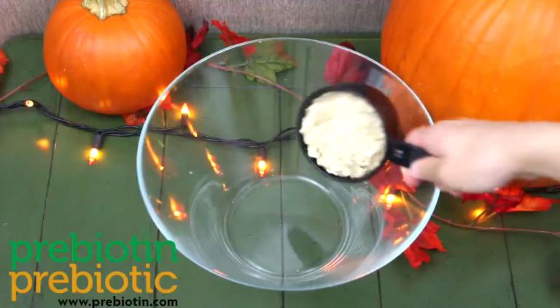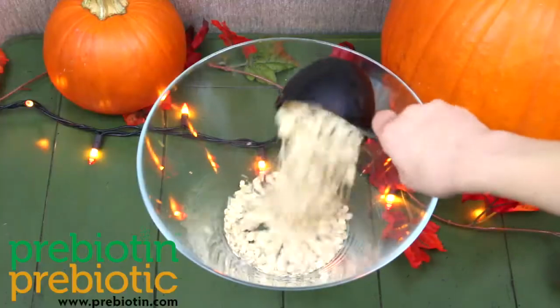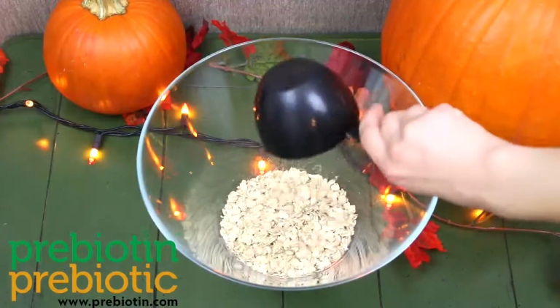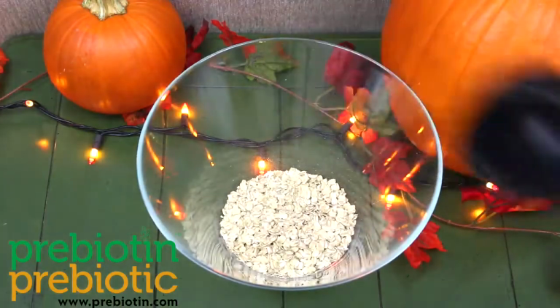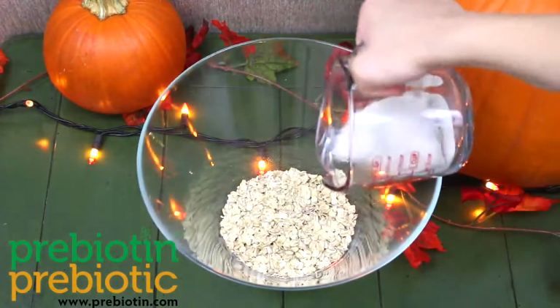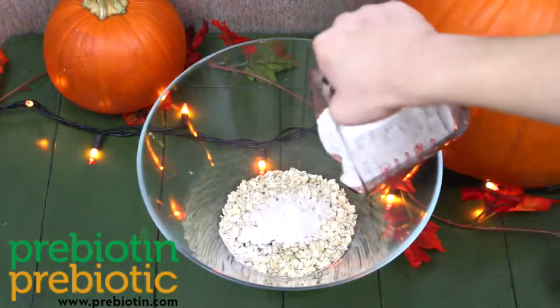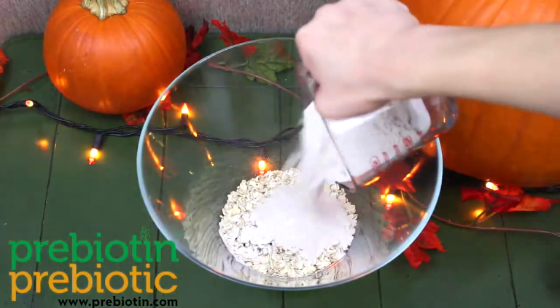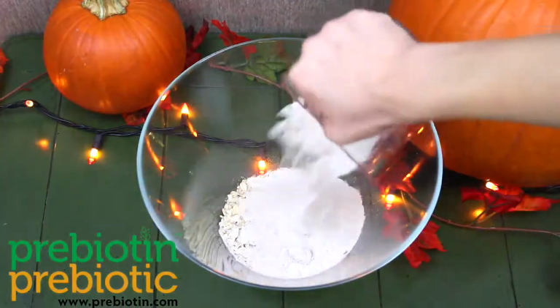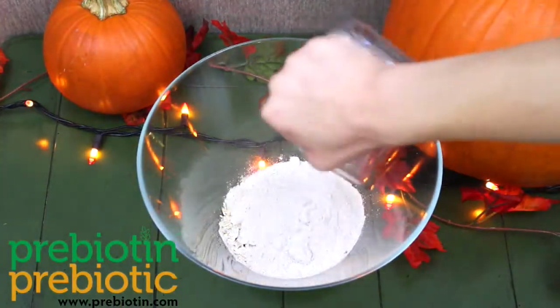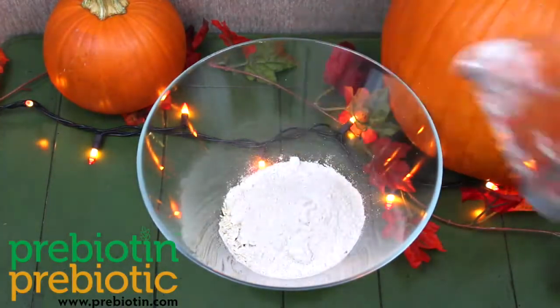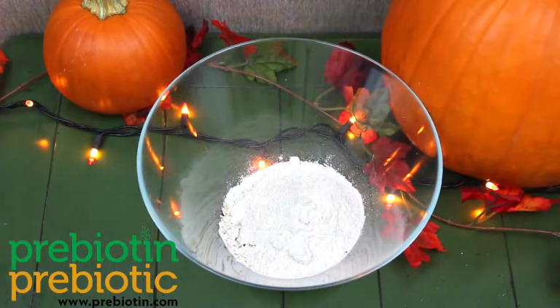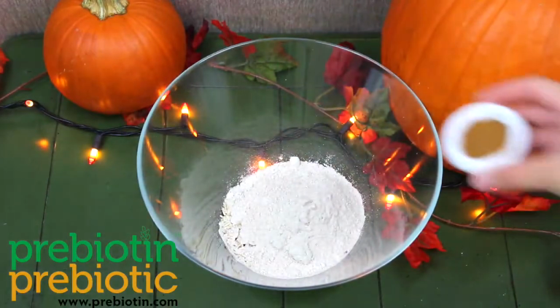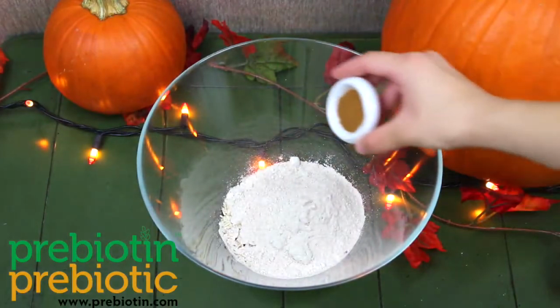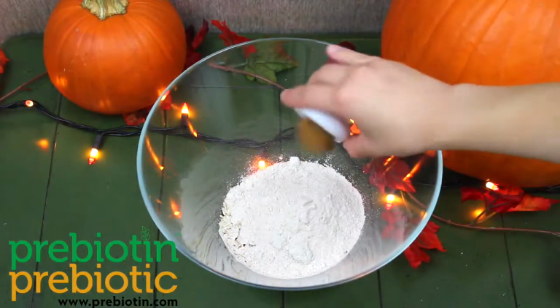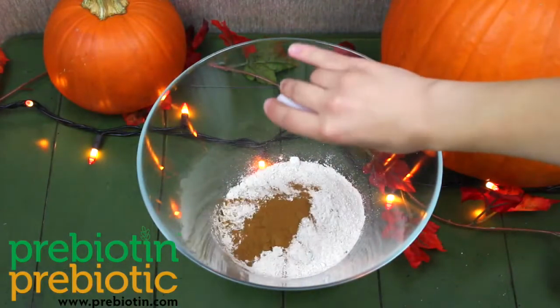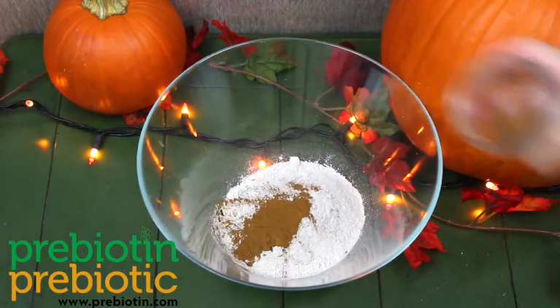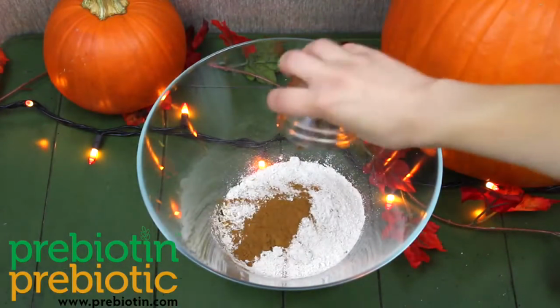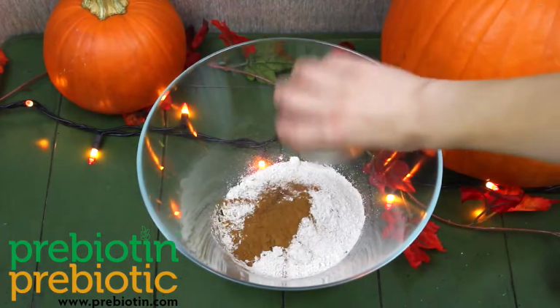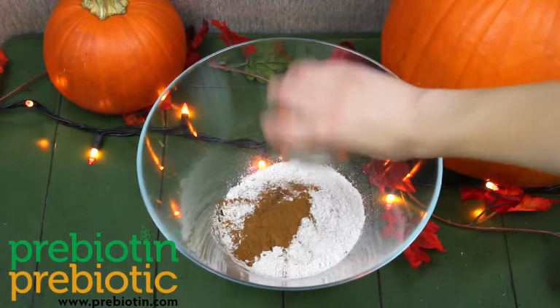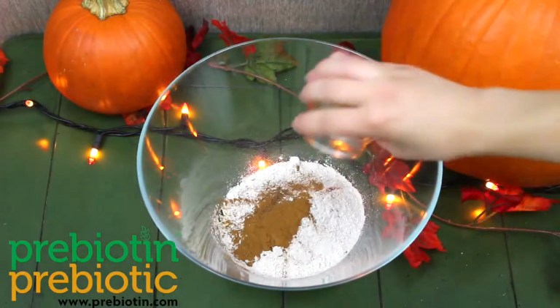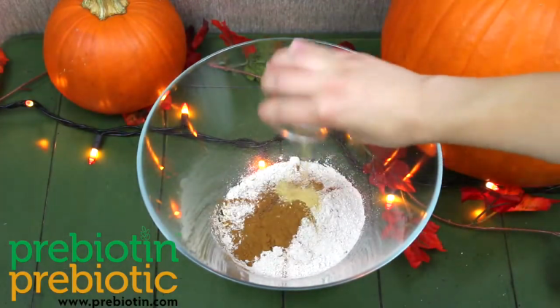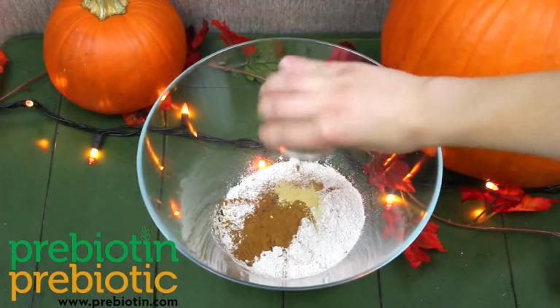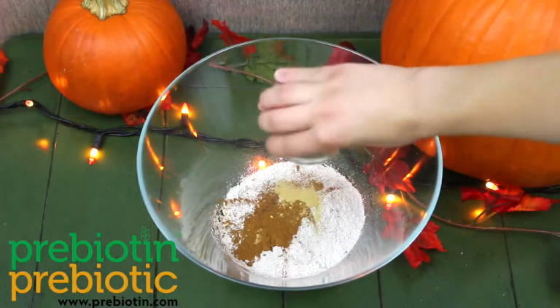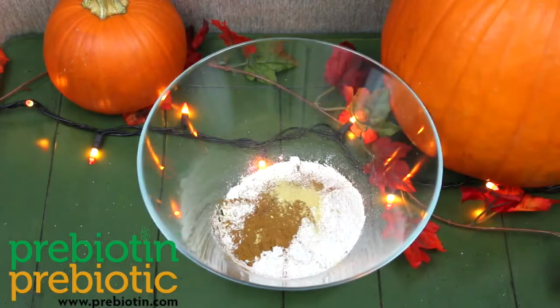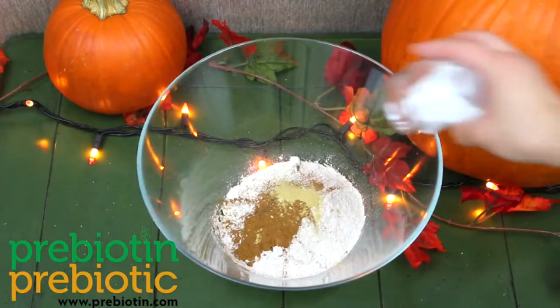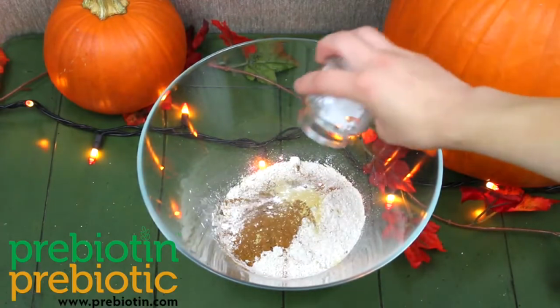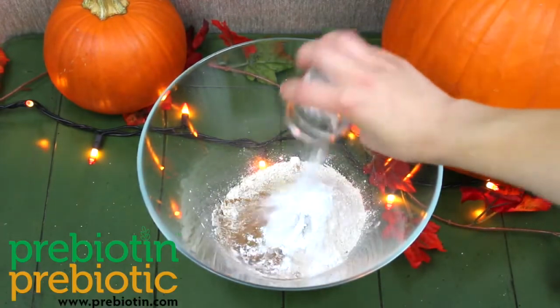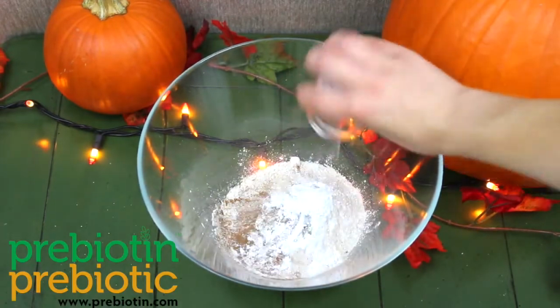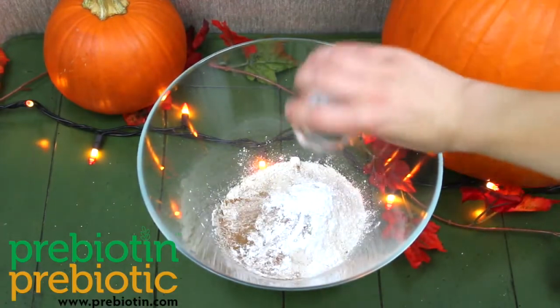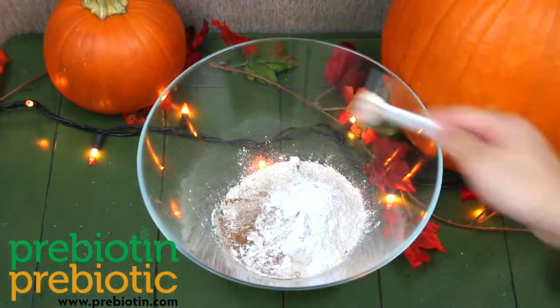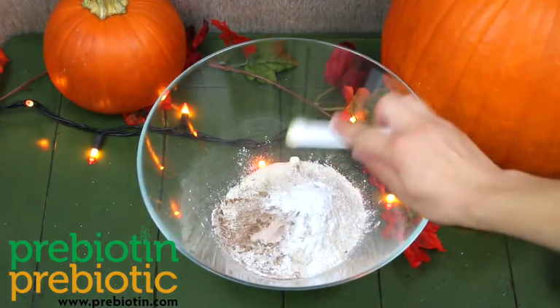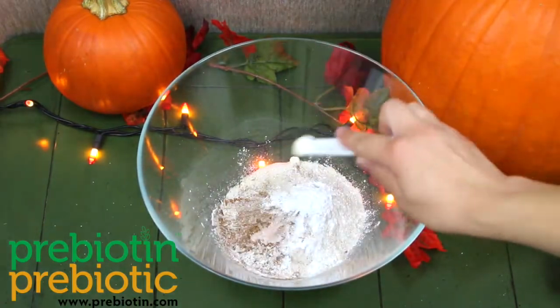Add oats, flour, cinnamon, nutmeg, ginger, baking powder, and salt.